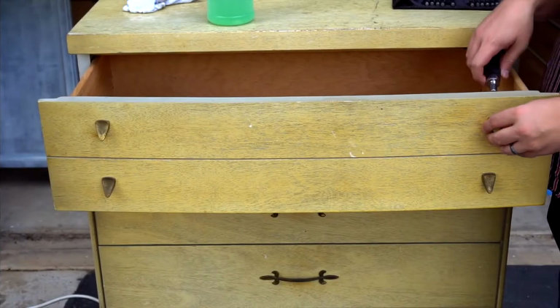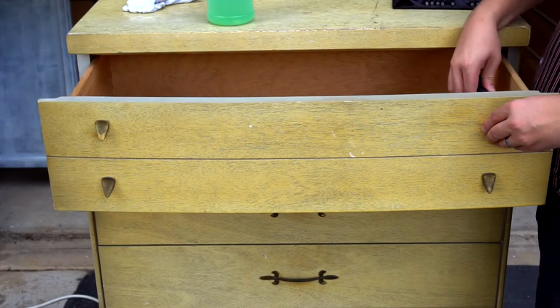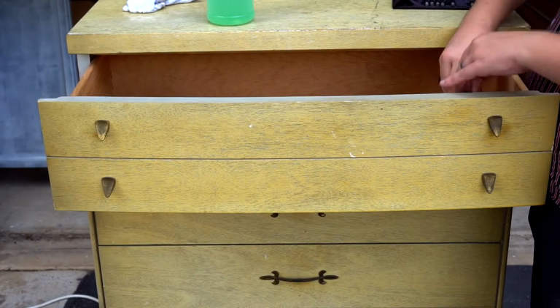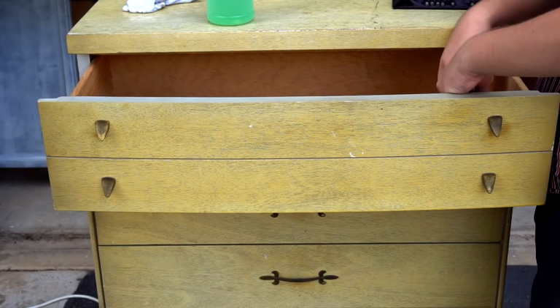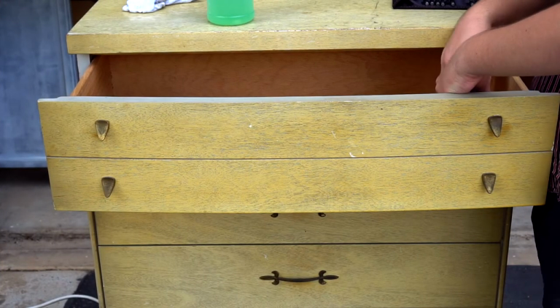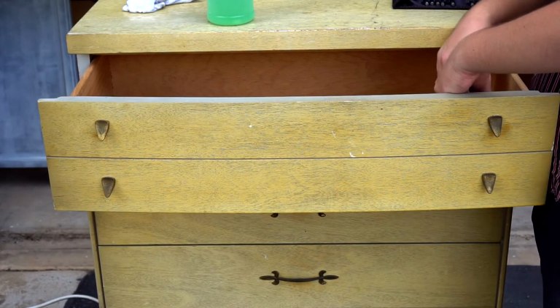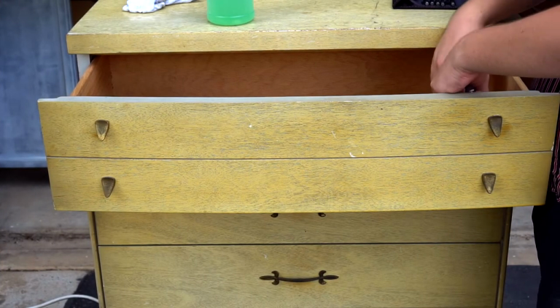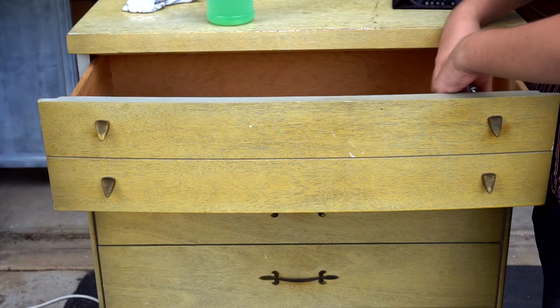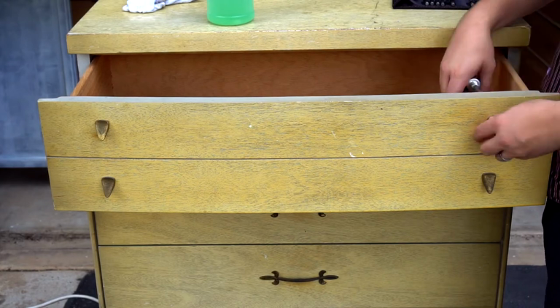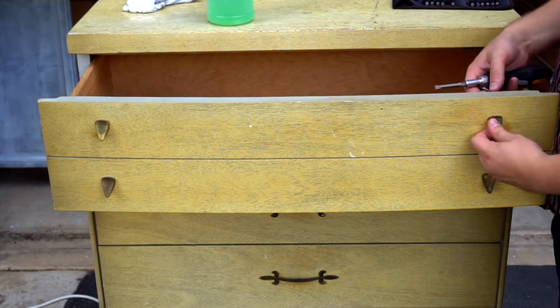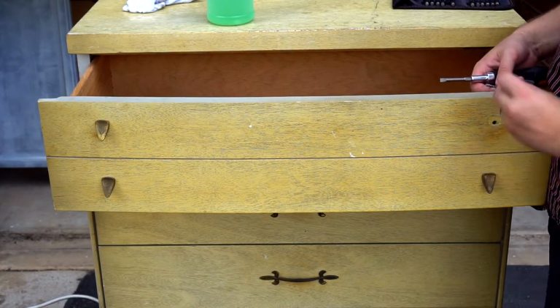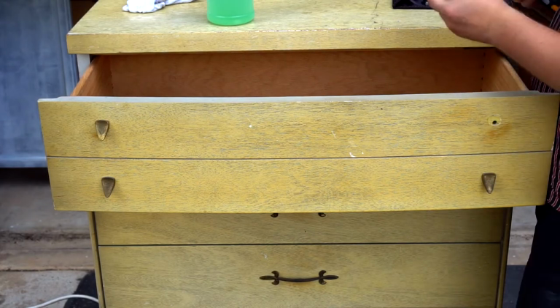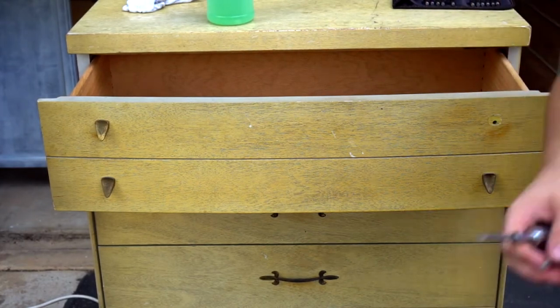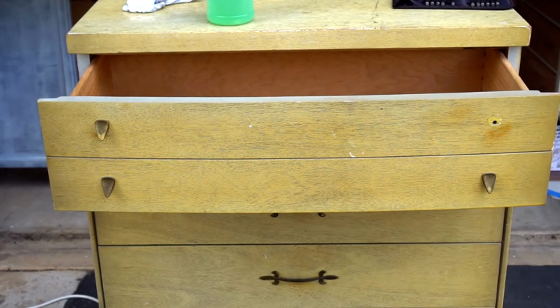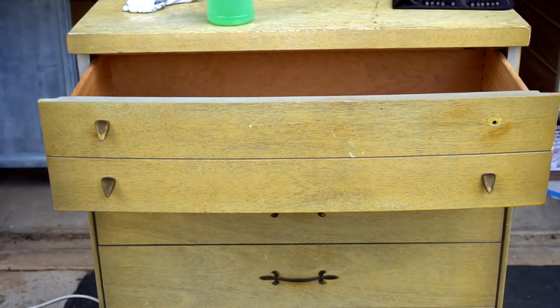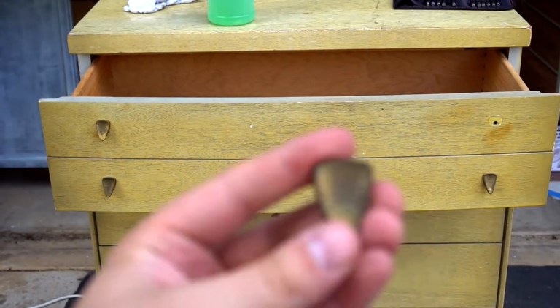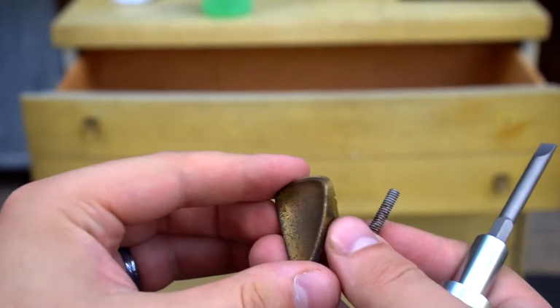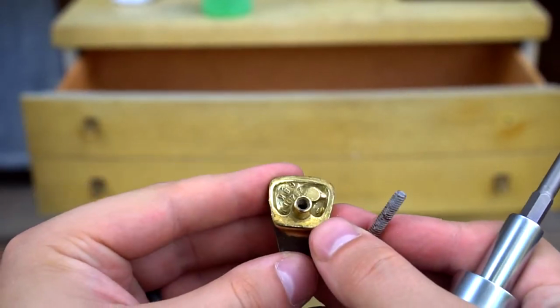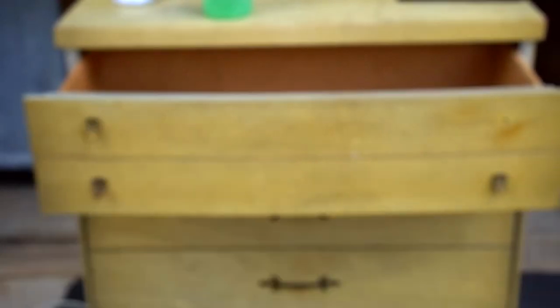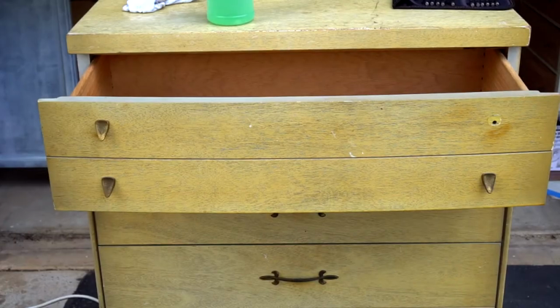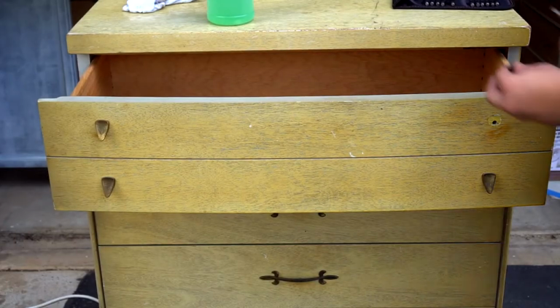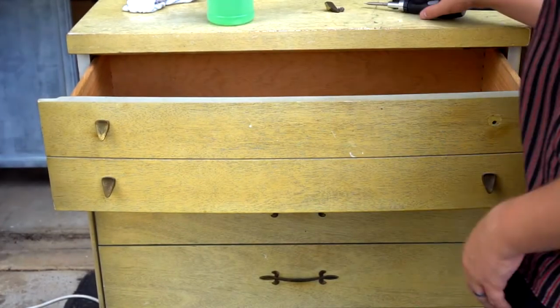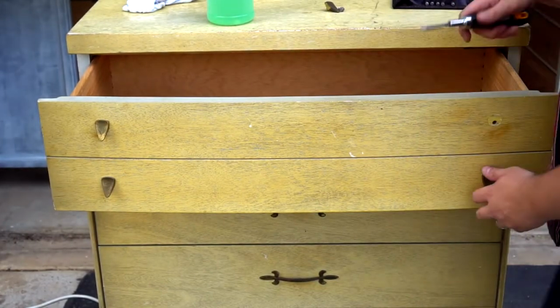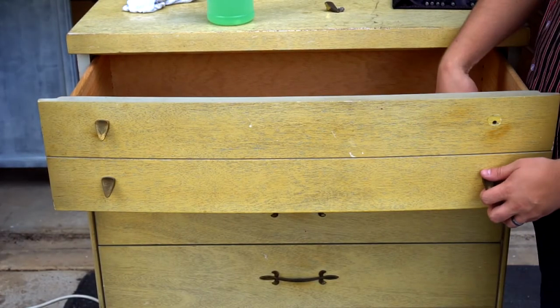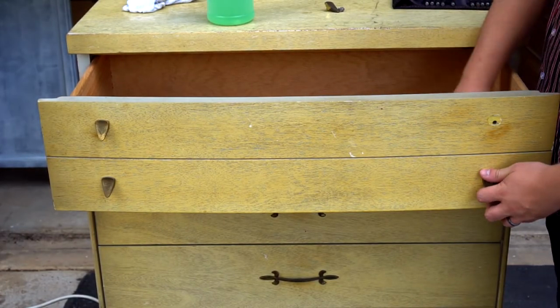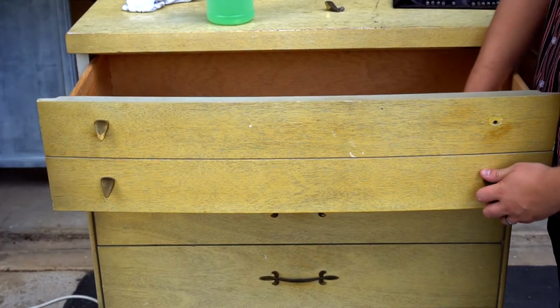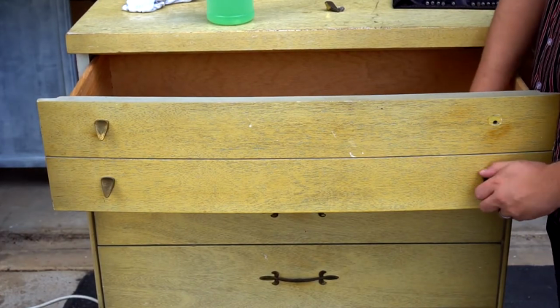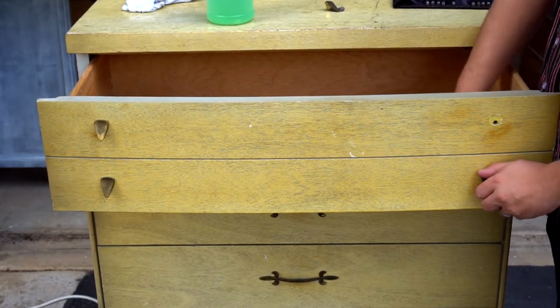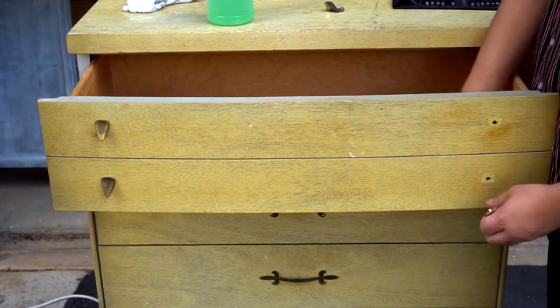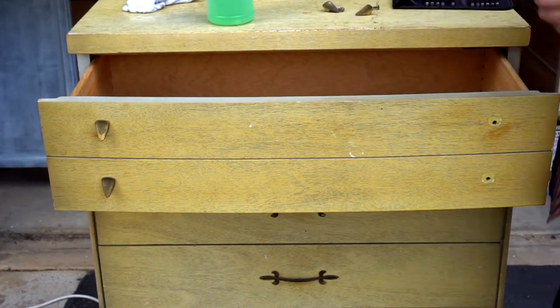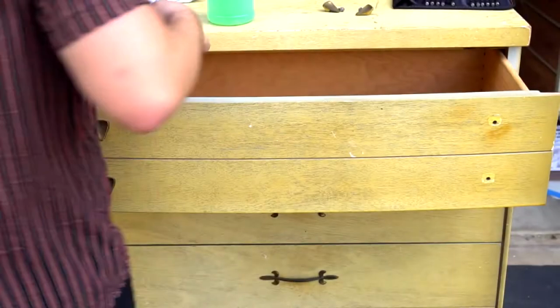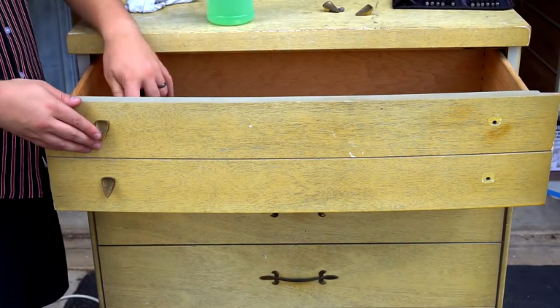What I'm doing now is going in and removing all of the hardware and drawer pulls. I could have been a little more efficient by doing this at the beginning so I could clean everything all at once, but as you guys are going to see, it's not that huge of a deal.